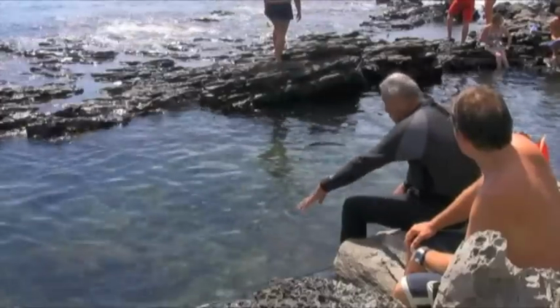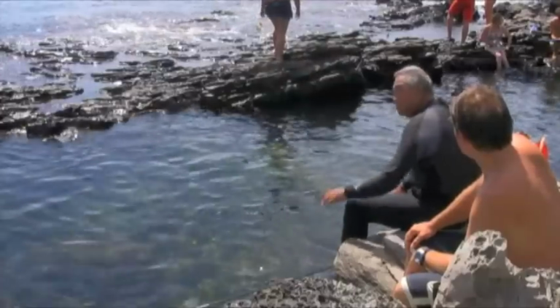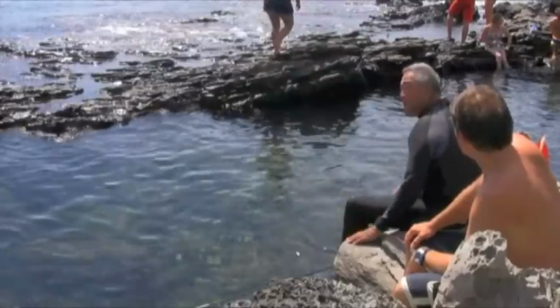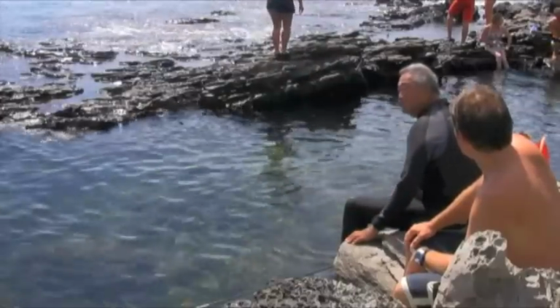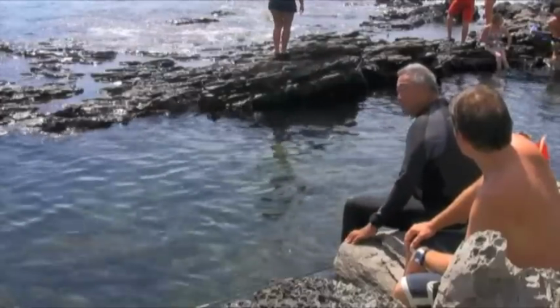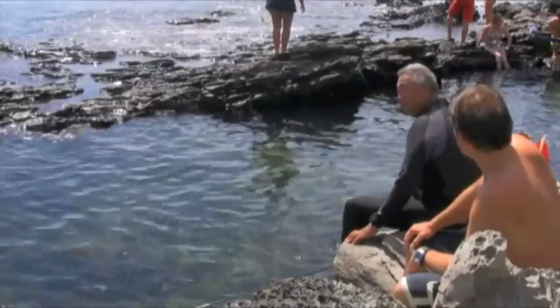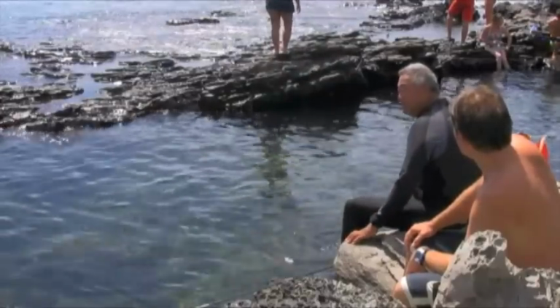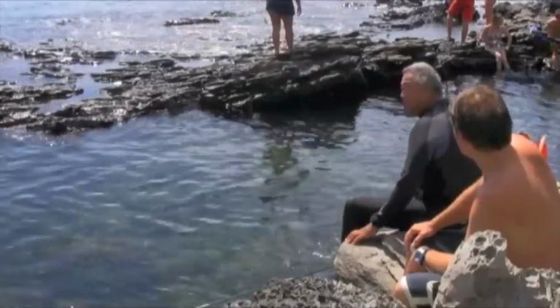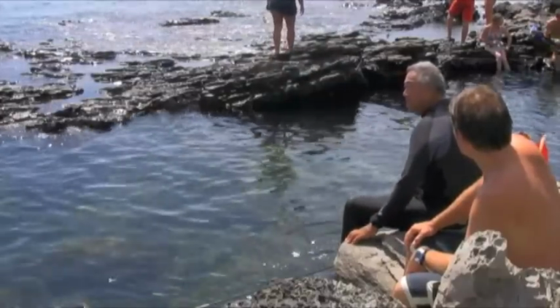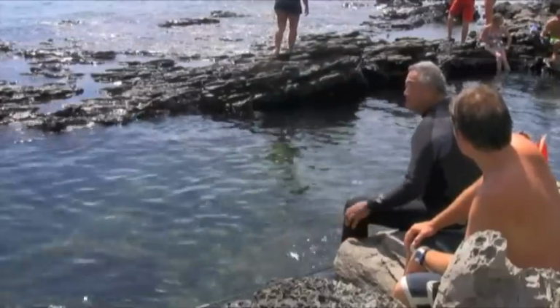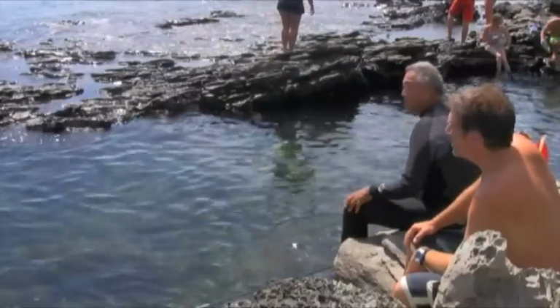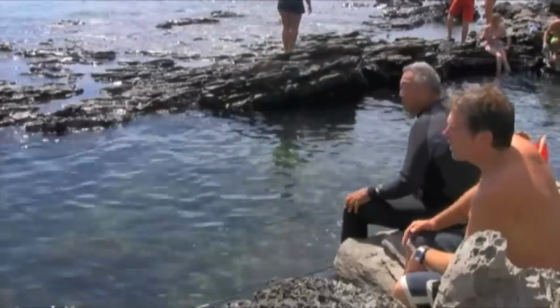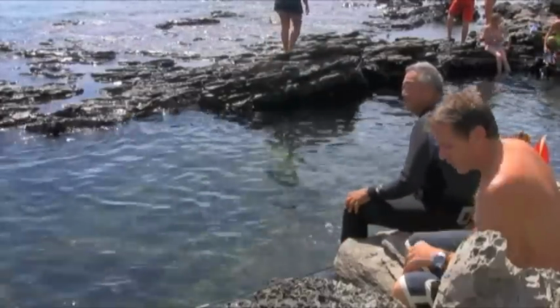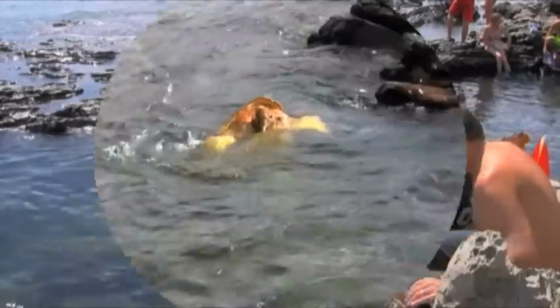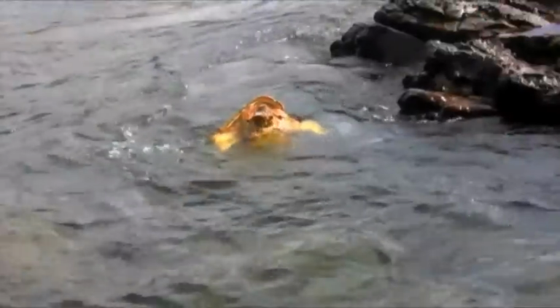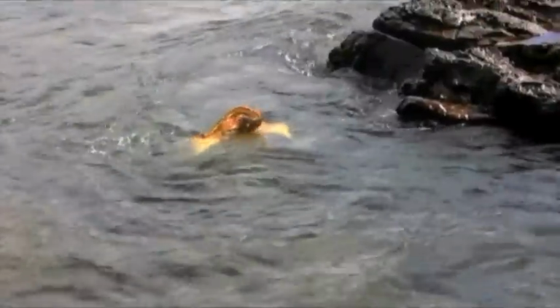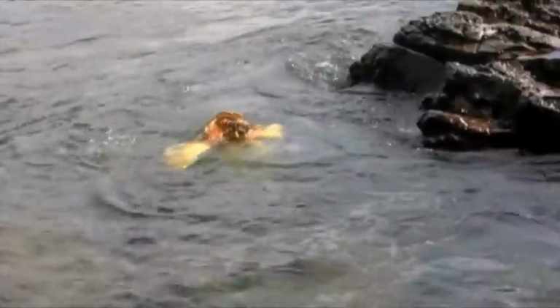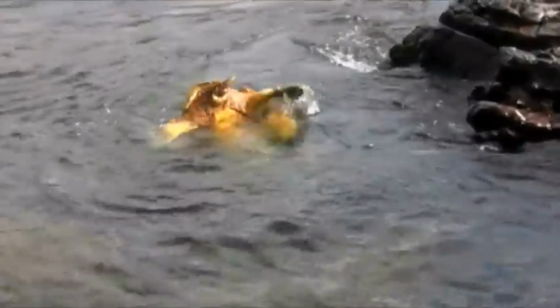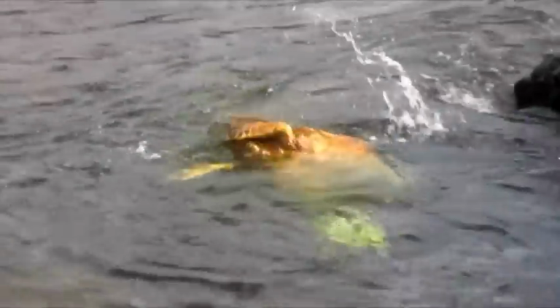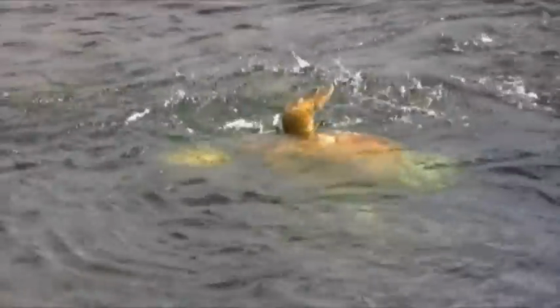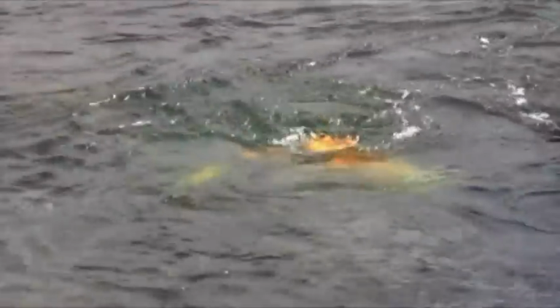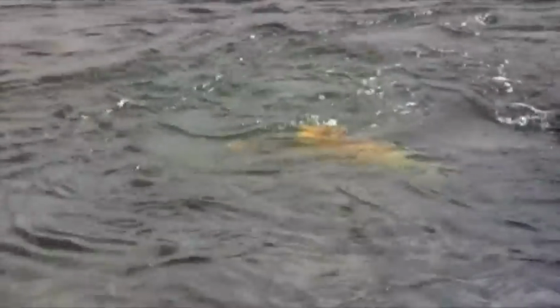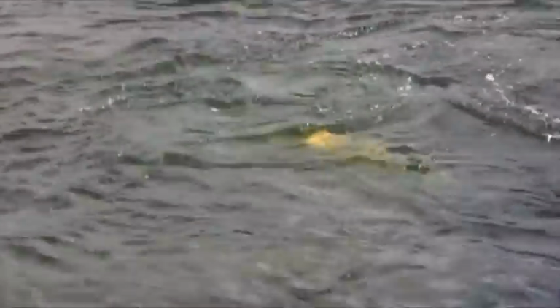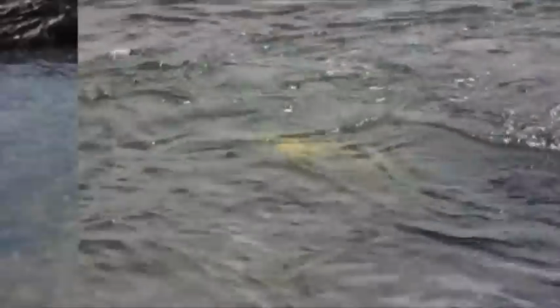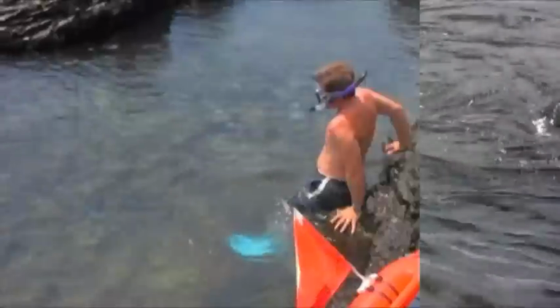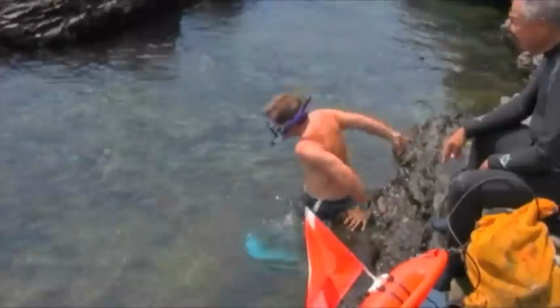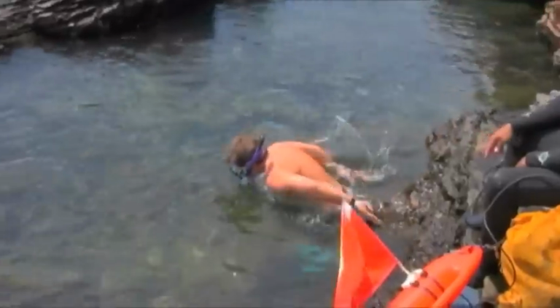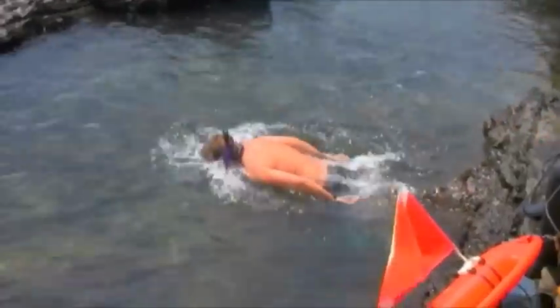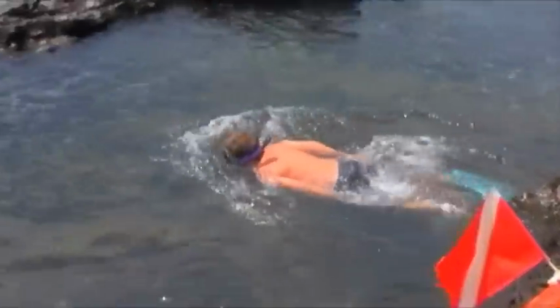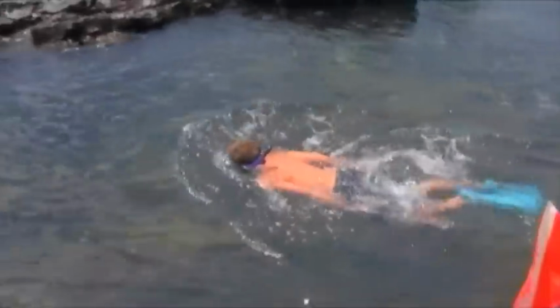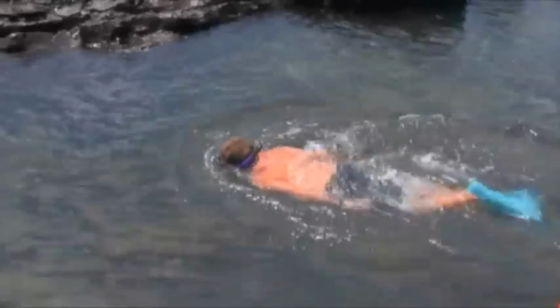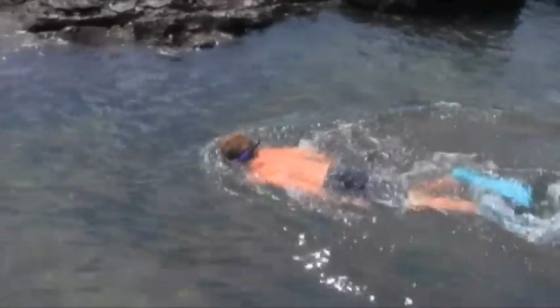A few minutes with the local diver and I had the lowdown on just where to find them, and the turtles themselves seemed to beckon me into the water. And I was happy to oblige.